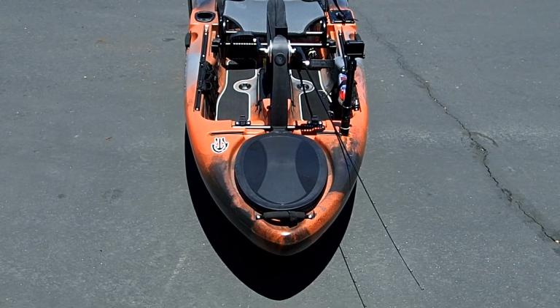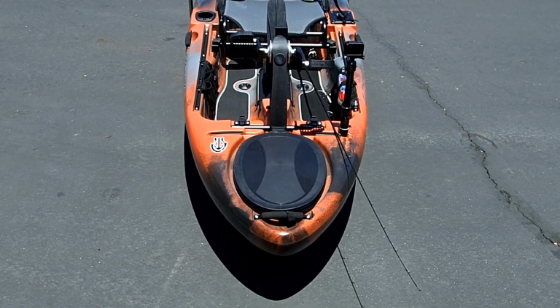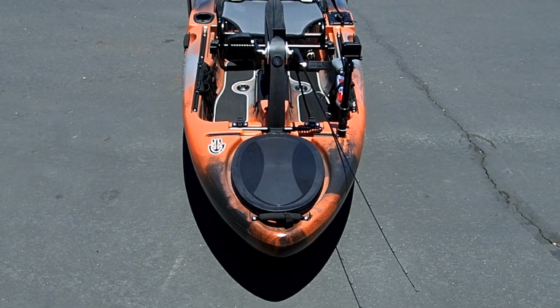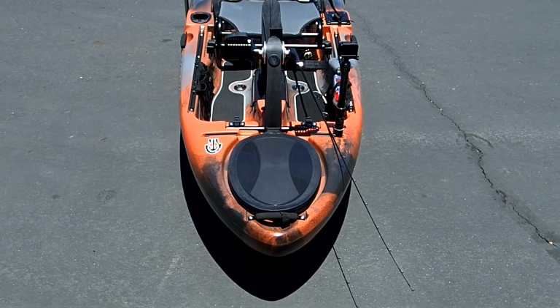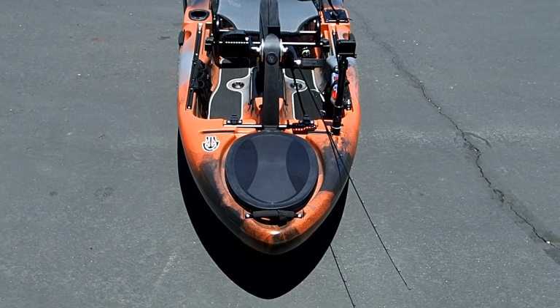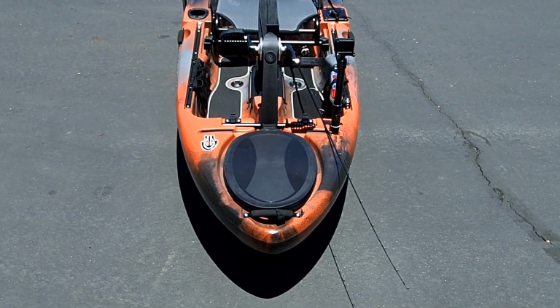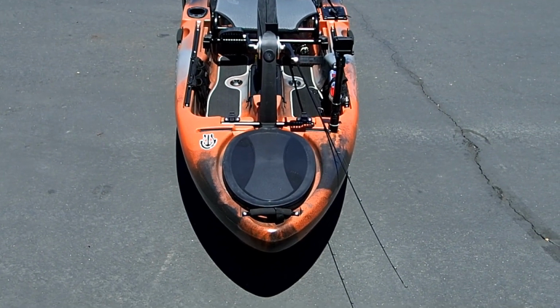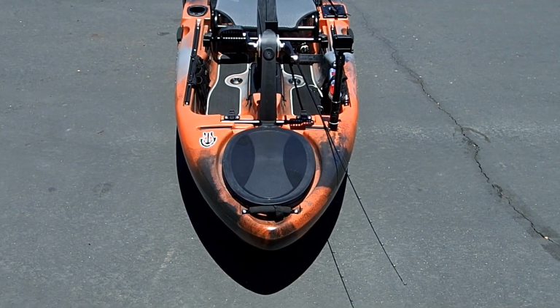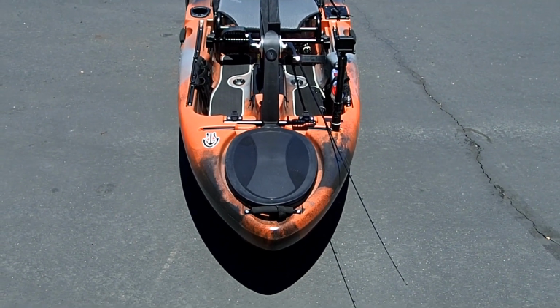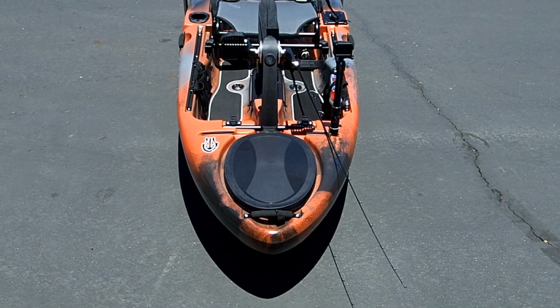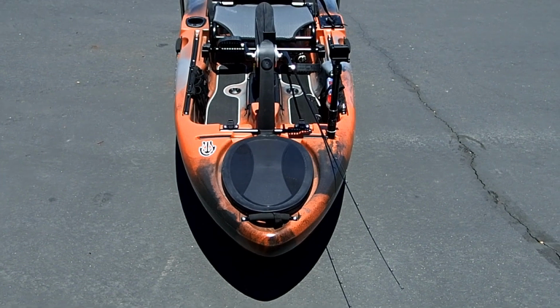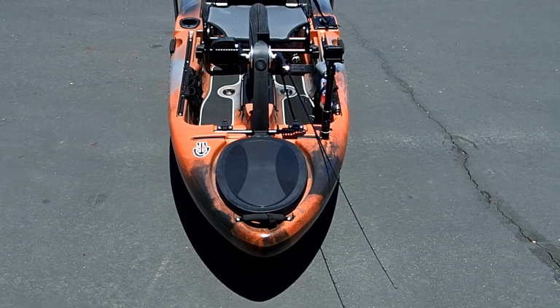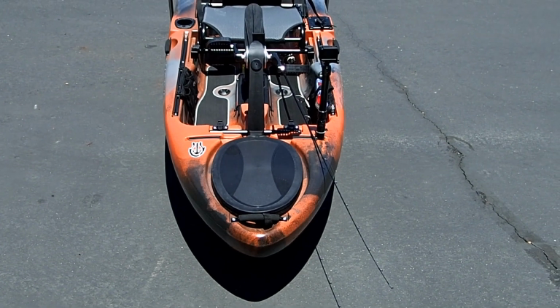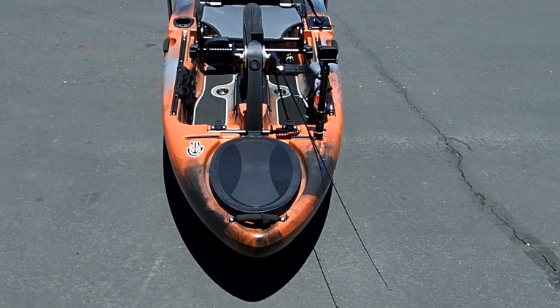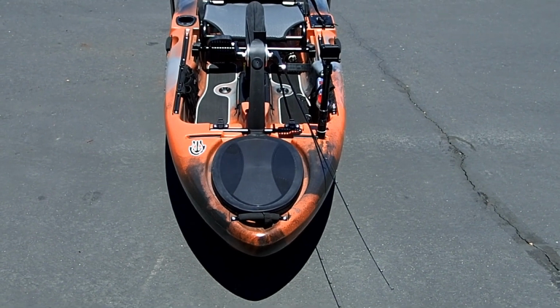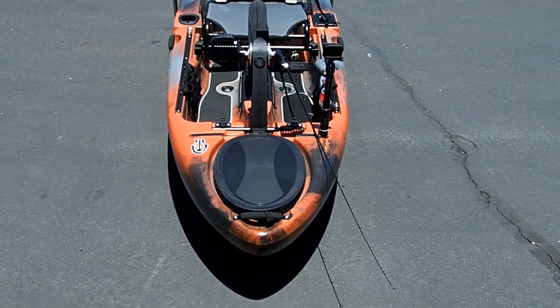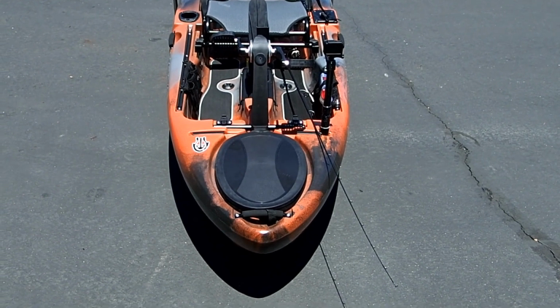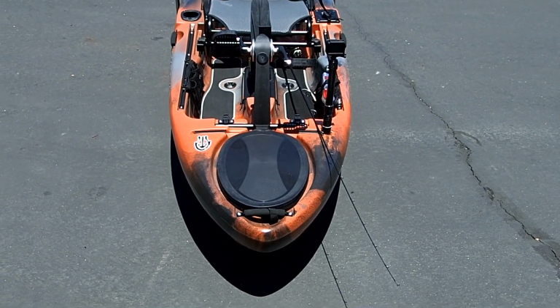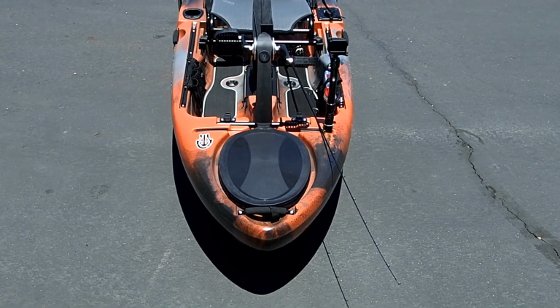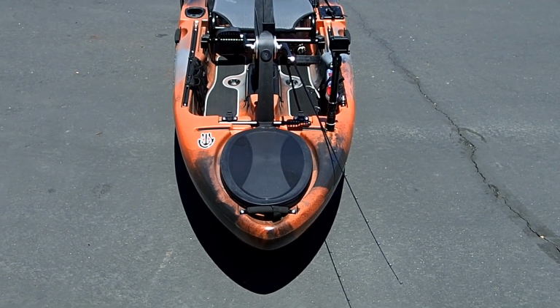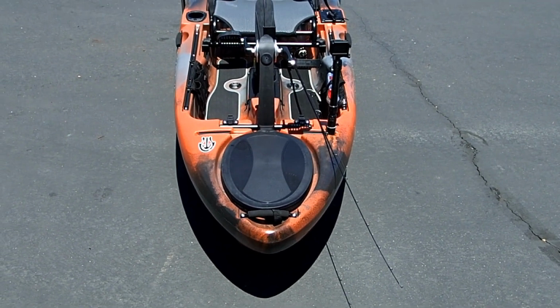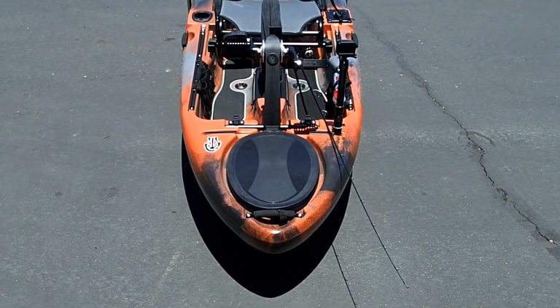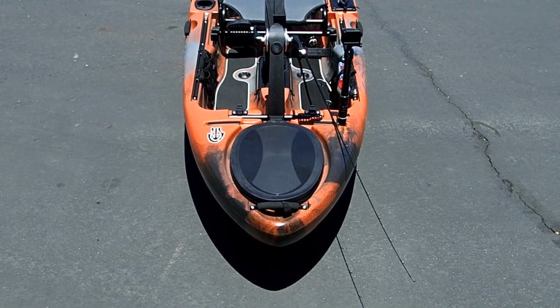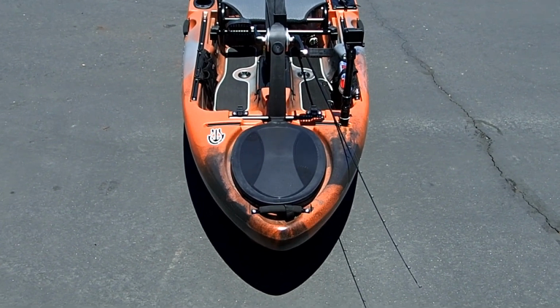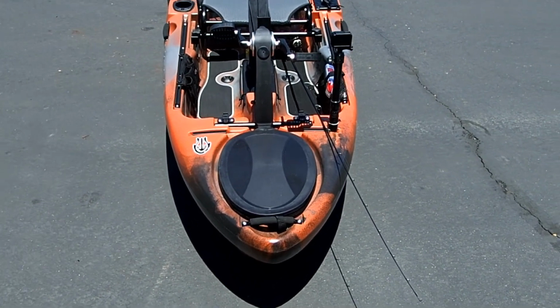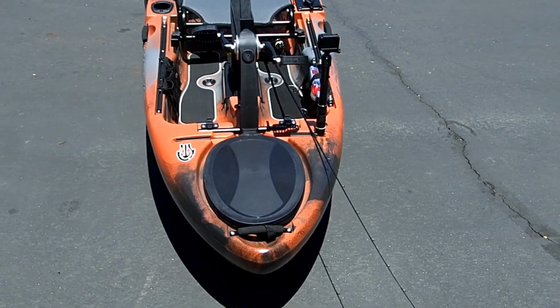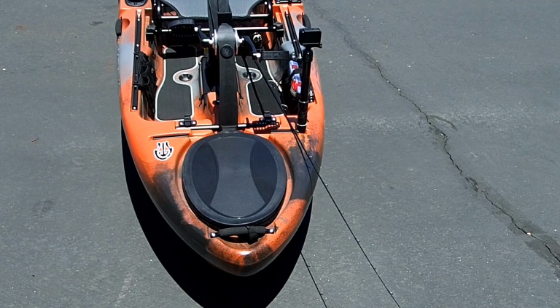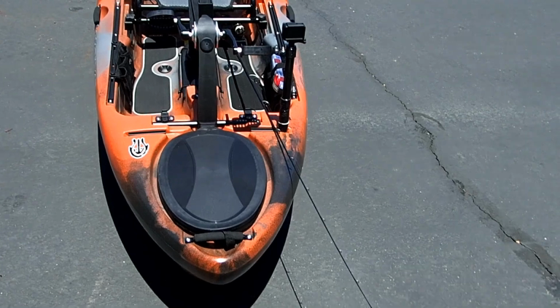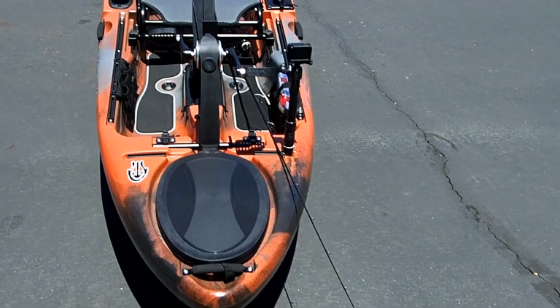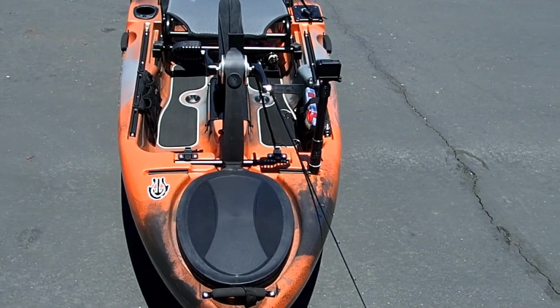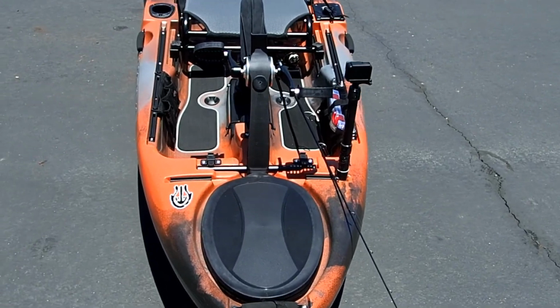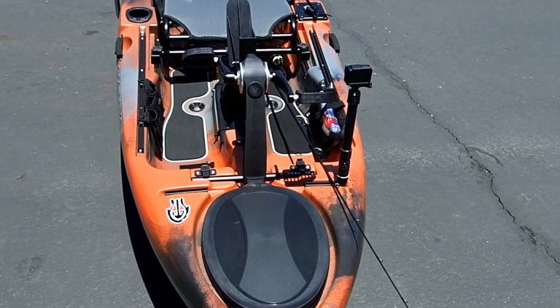Here we go with my brand new Native Slayer kayak. I just got it — it's my first pedal drive kayak. I just picked it up today.